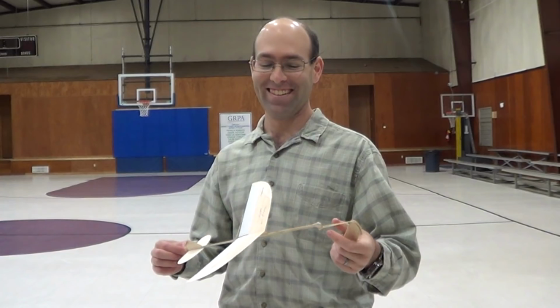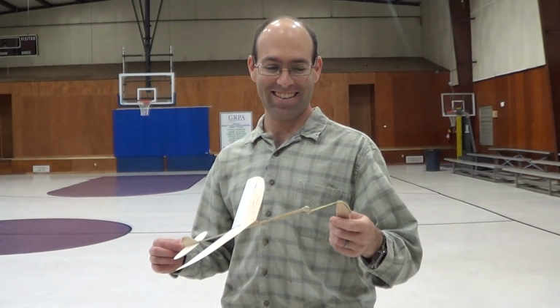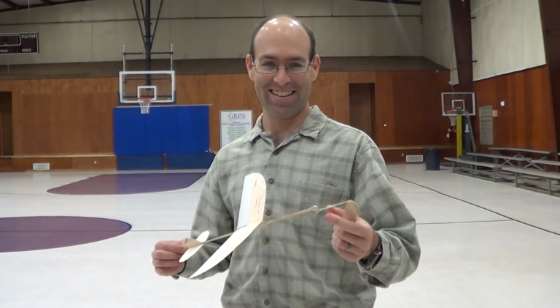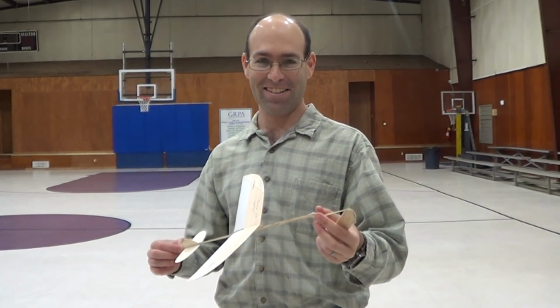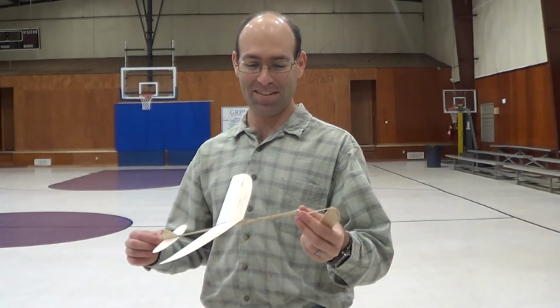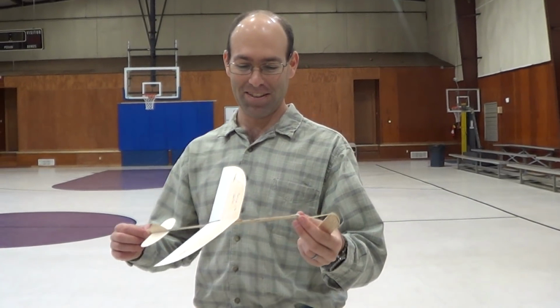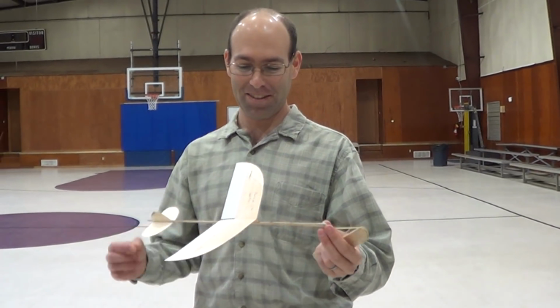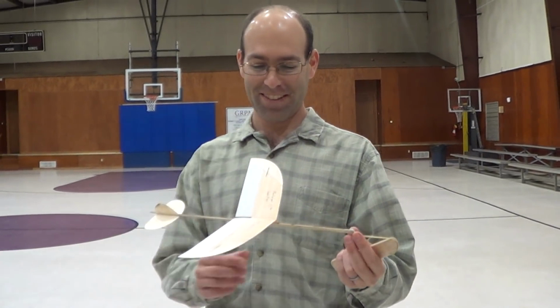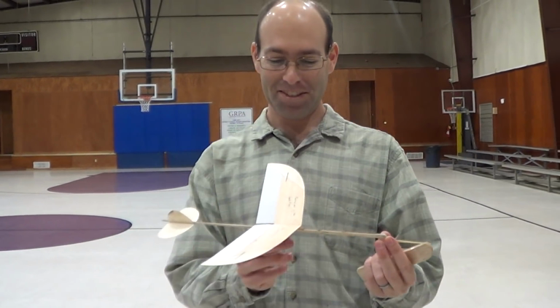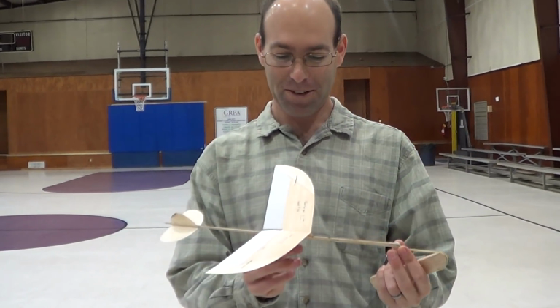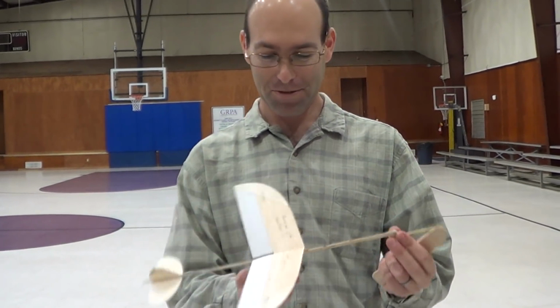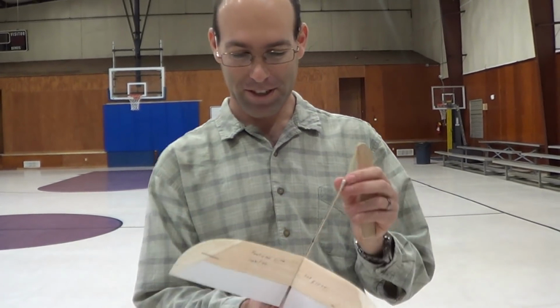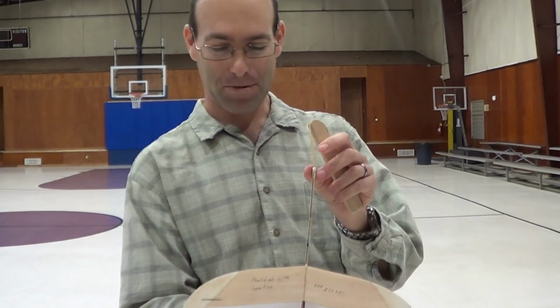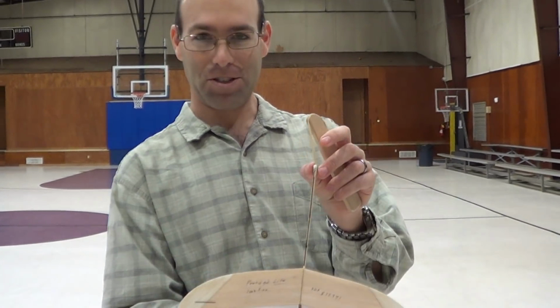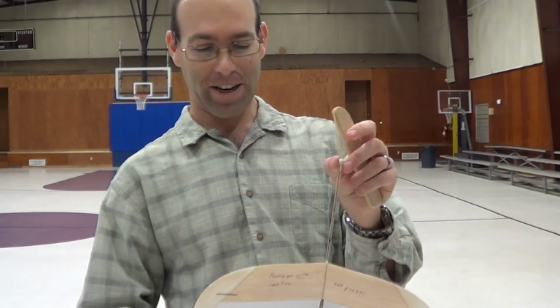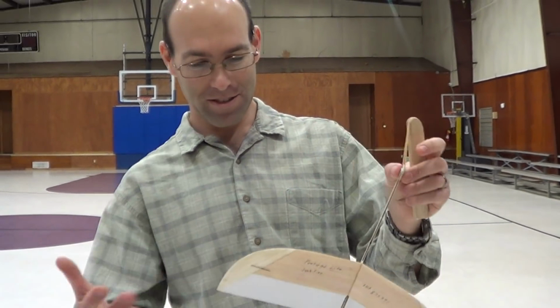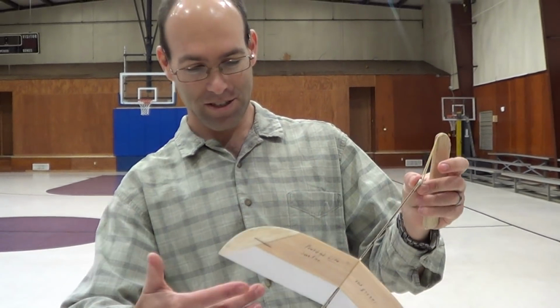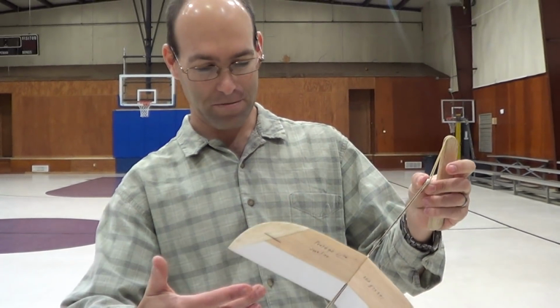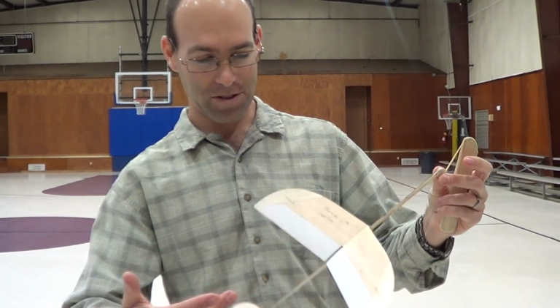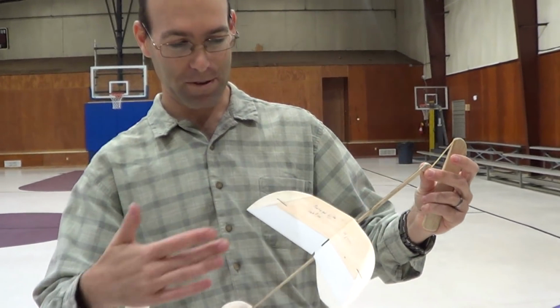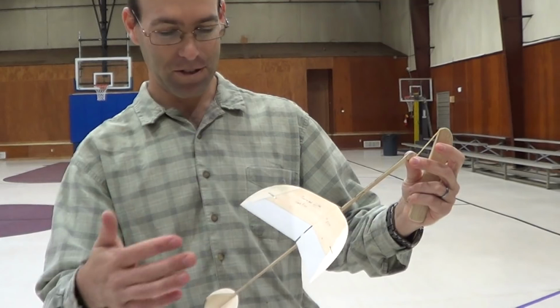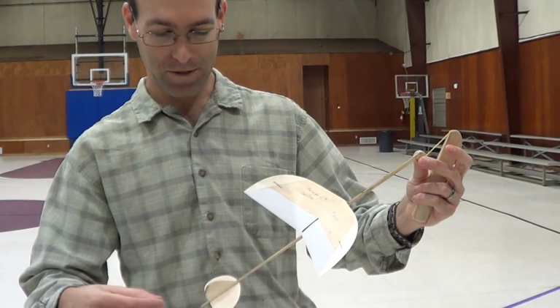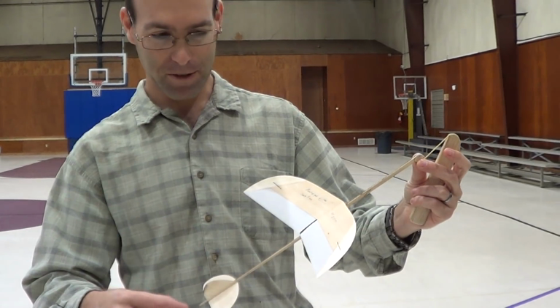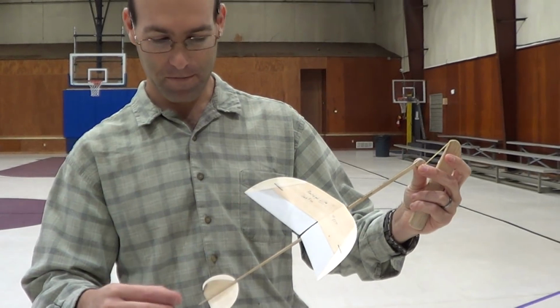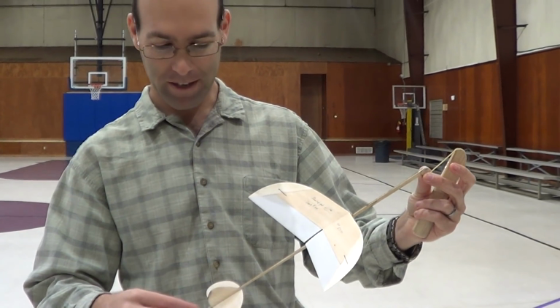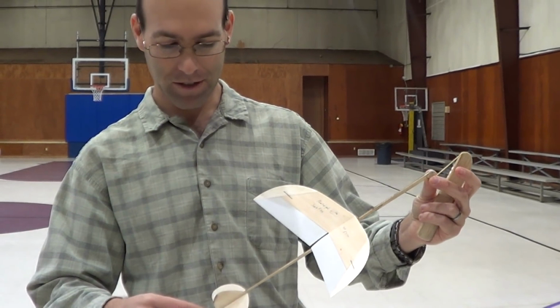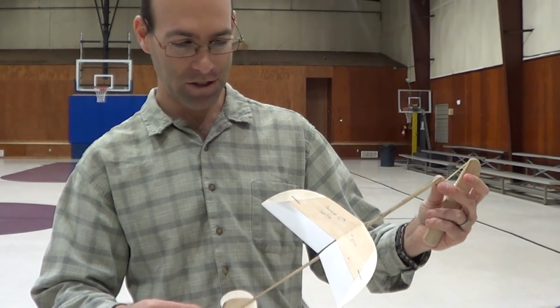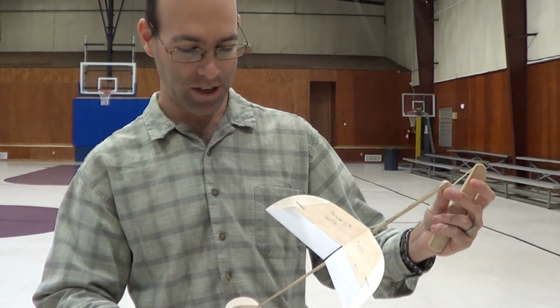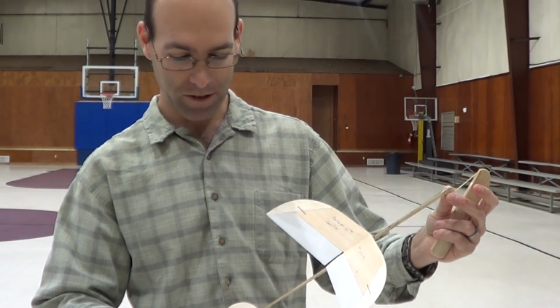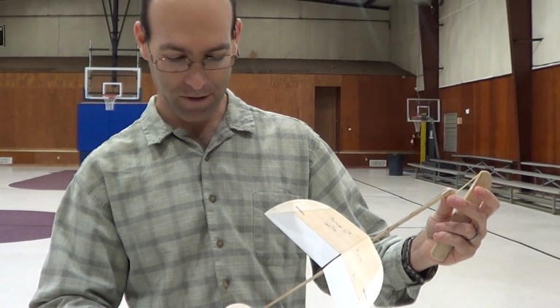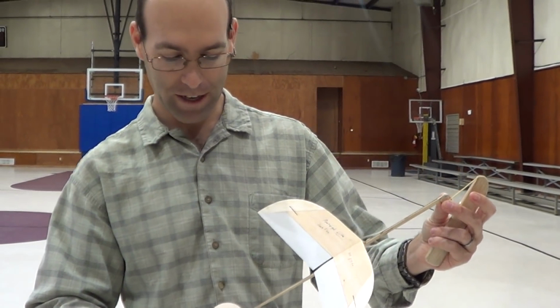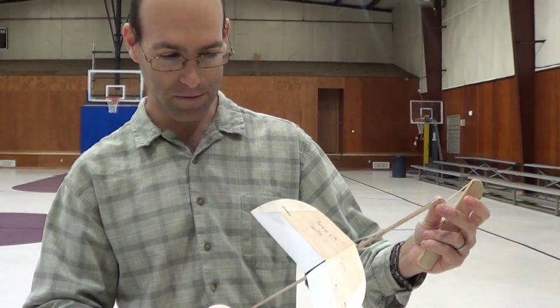Every time you're here, I want to get better. So we're here with the Protégé Light. This is the prototype, the original one I built. And so this is just to give you a quick flight demo.